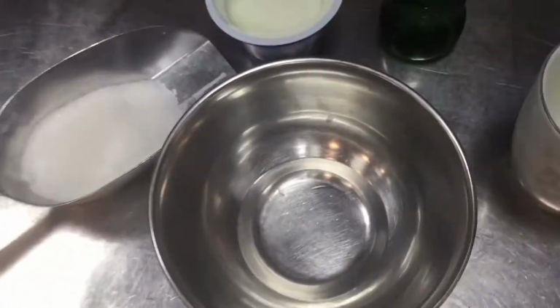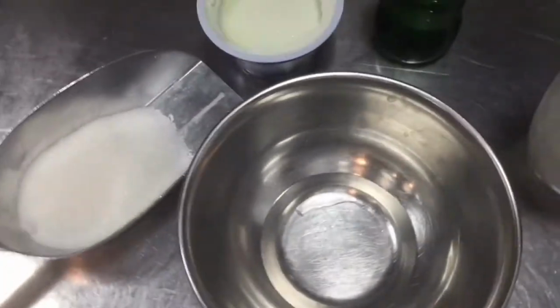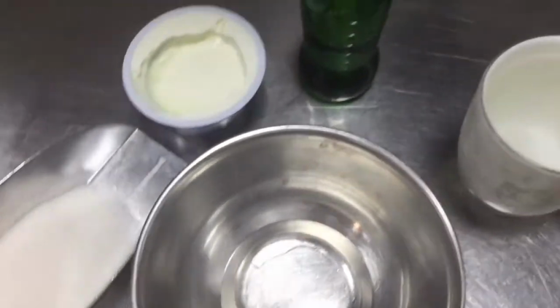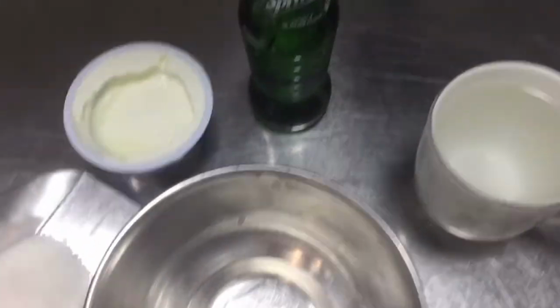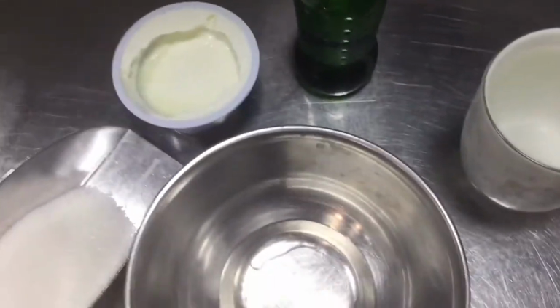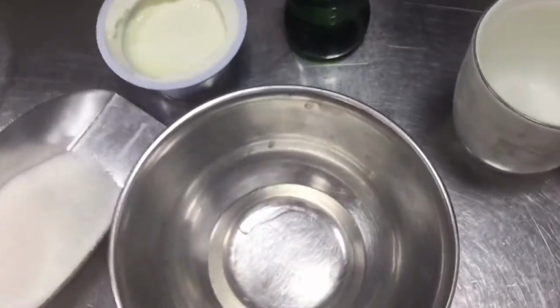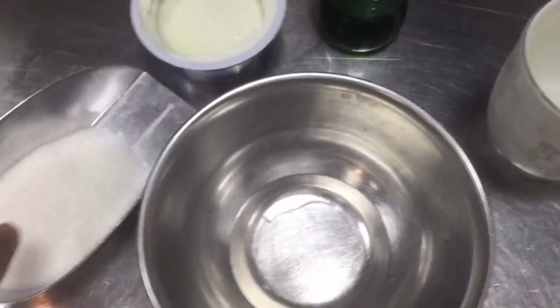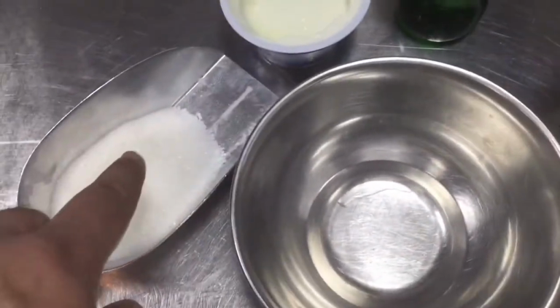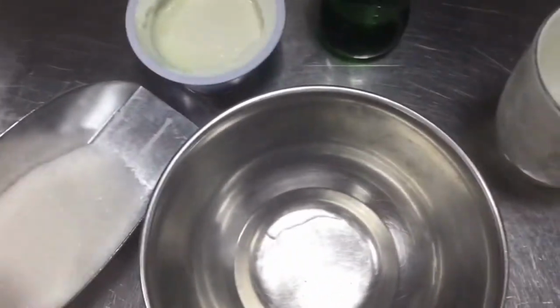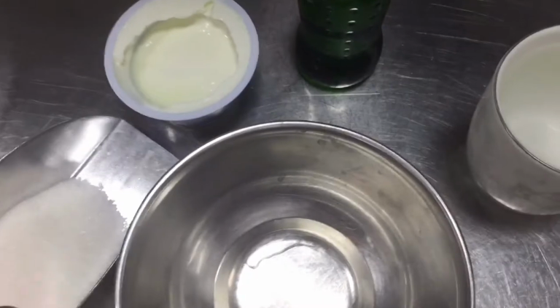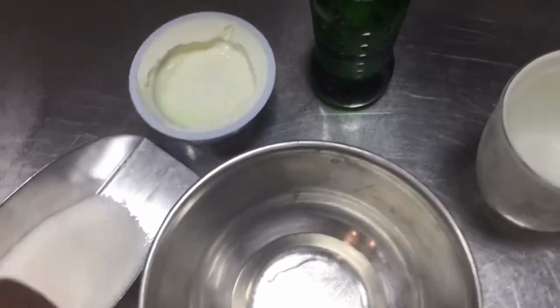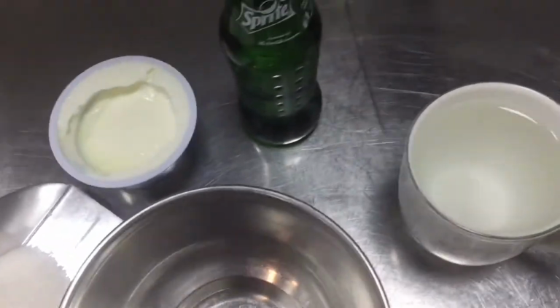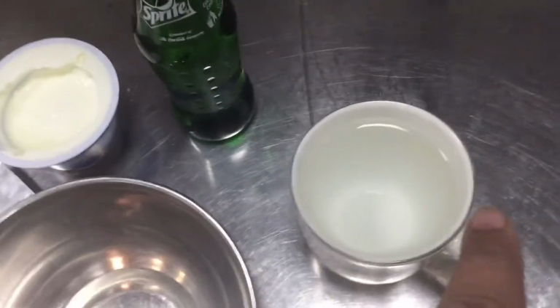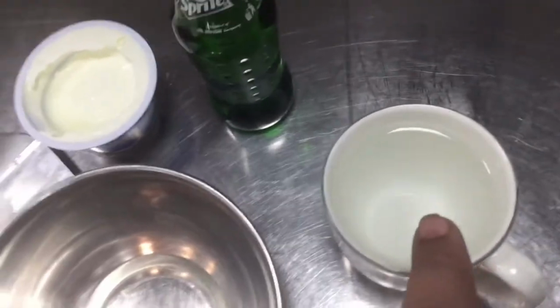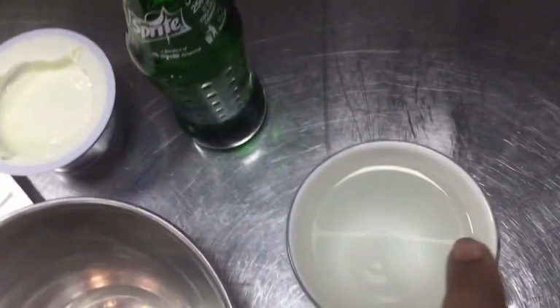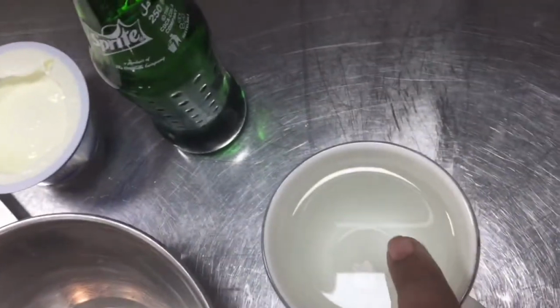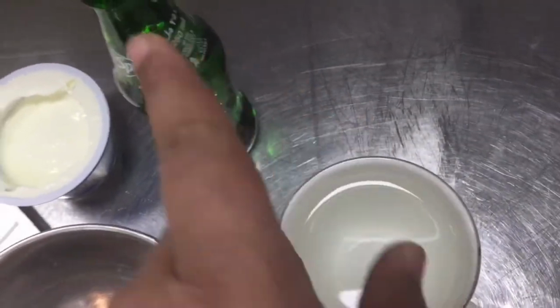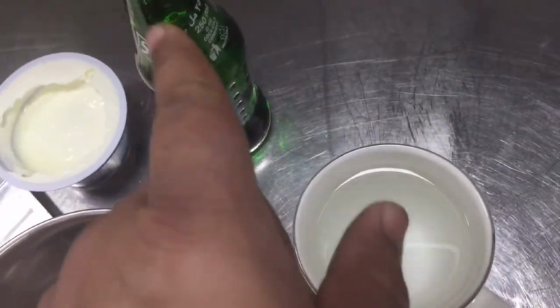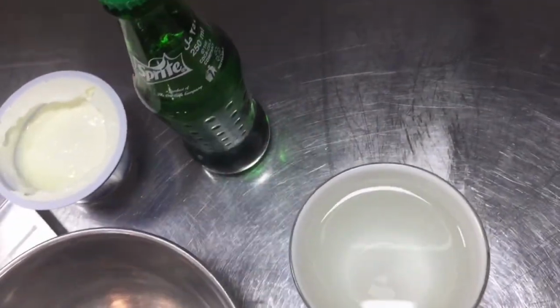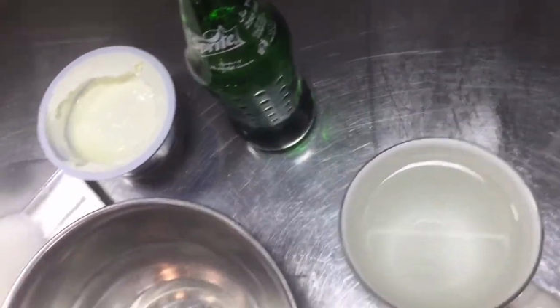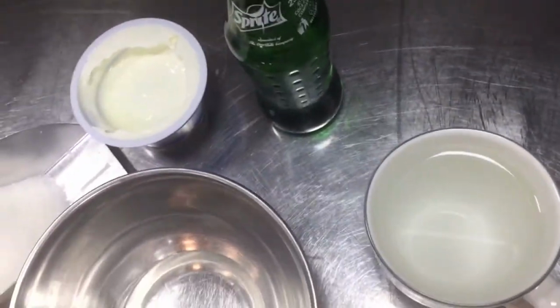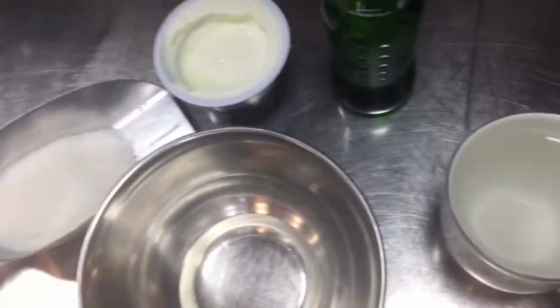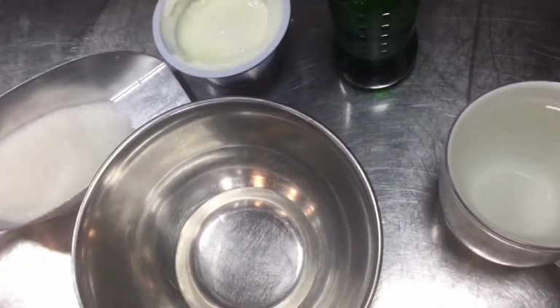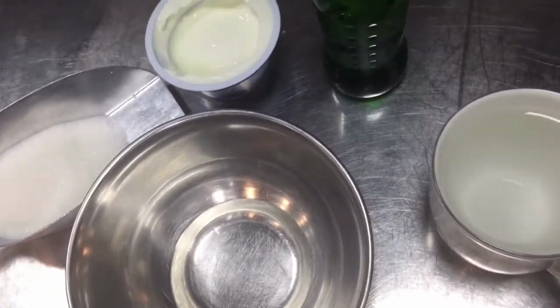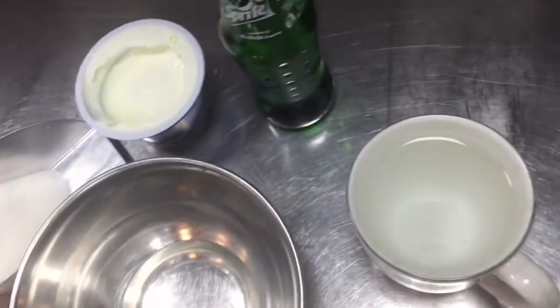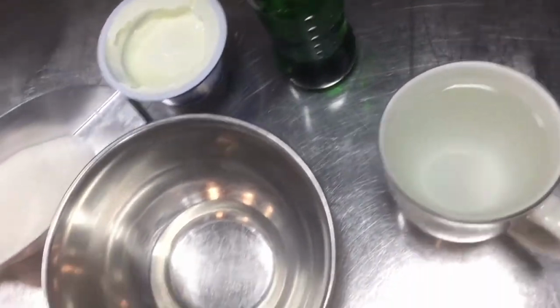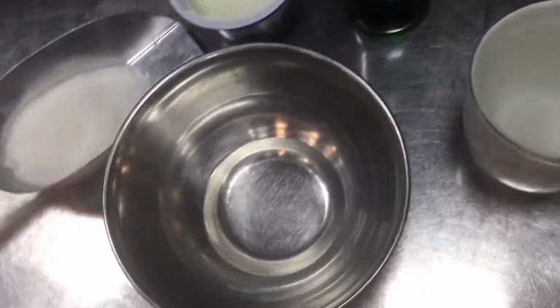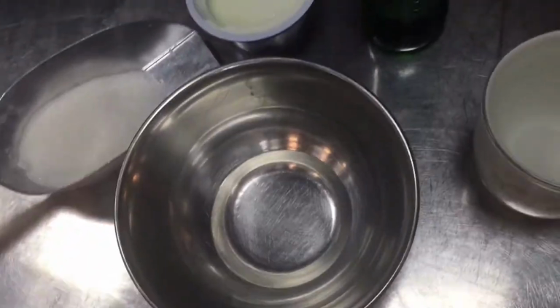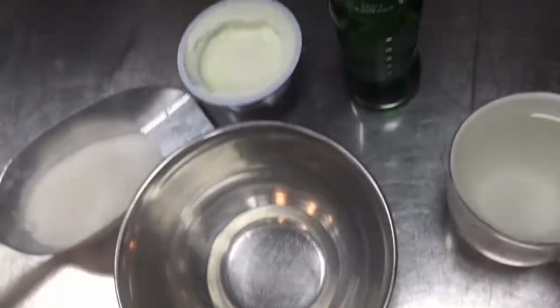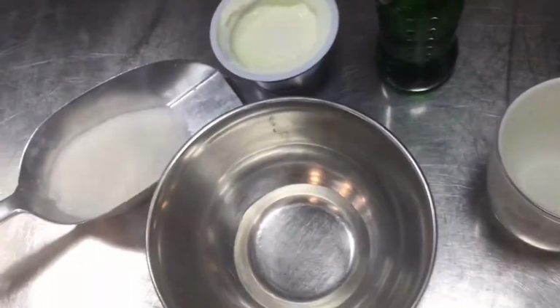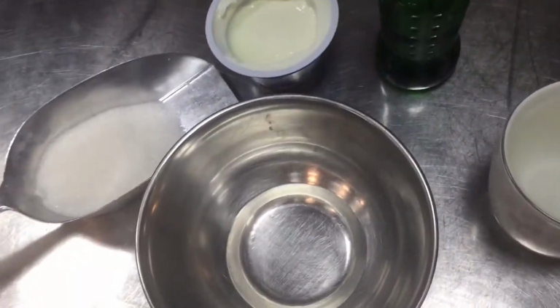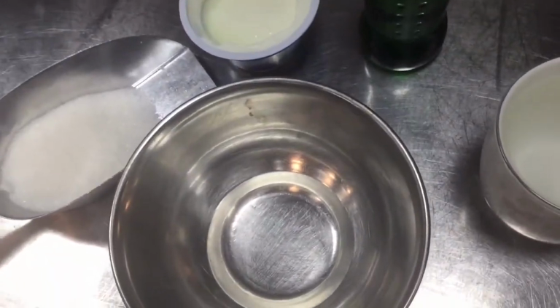So for this, first you have to put this yogurt and this sugar, then mix well, then put sugar, this water, and this Sprite. So I am making for you, so please see this video till last. I will show you step by step.